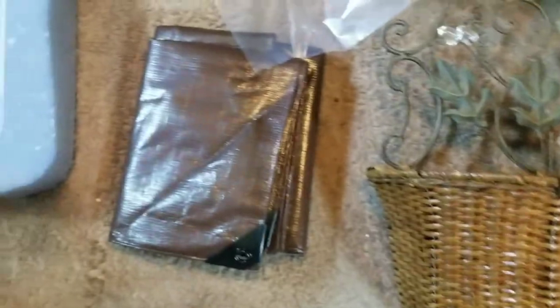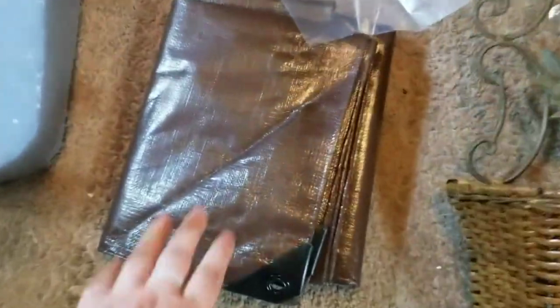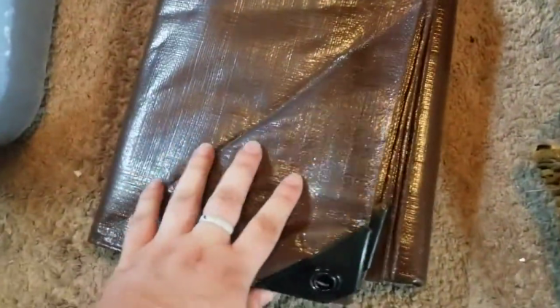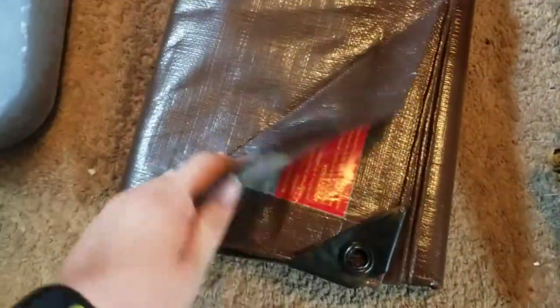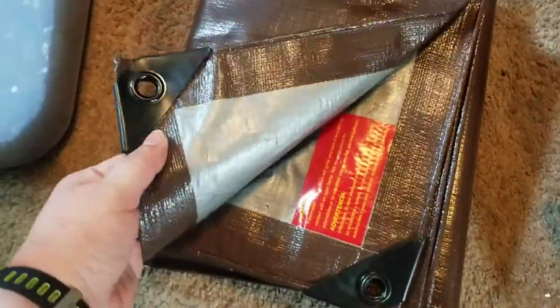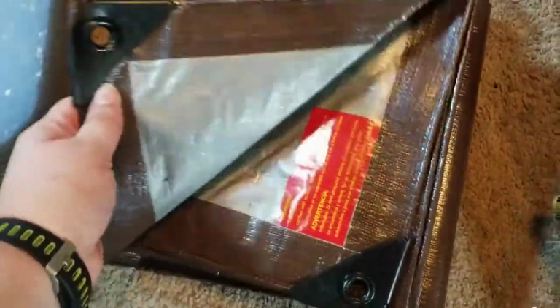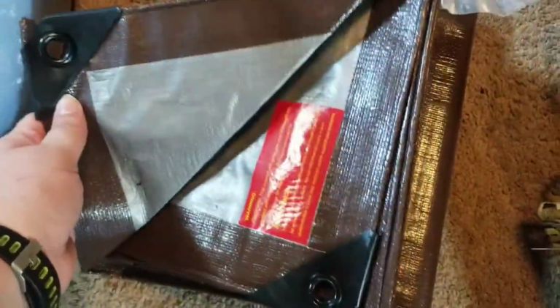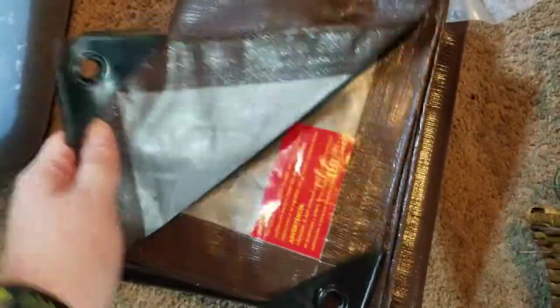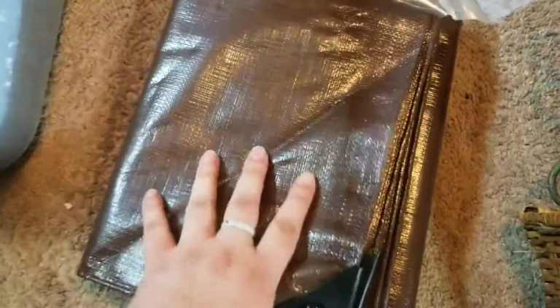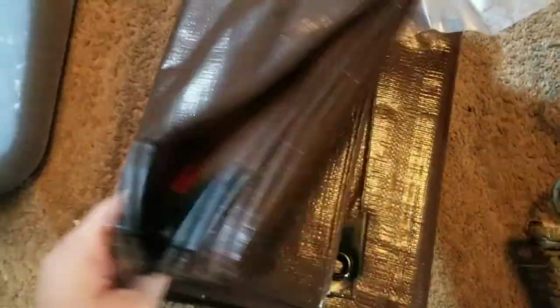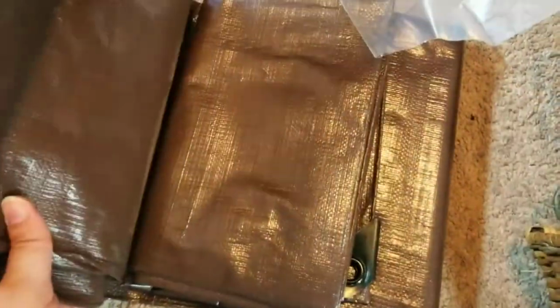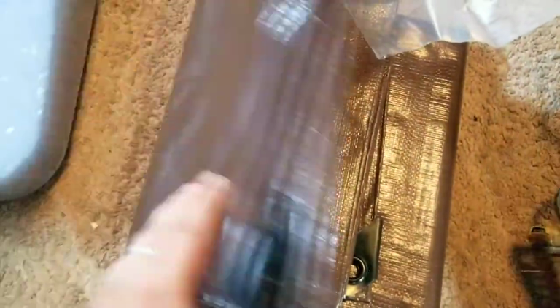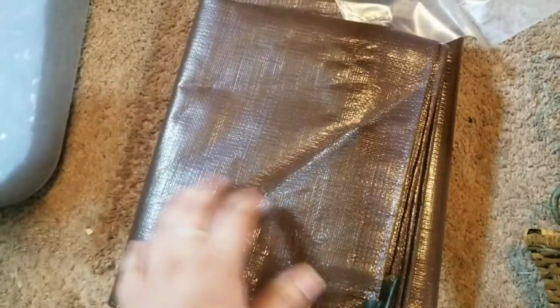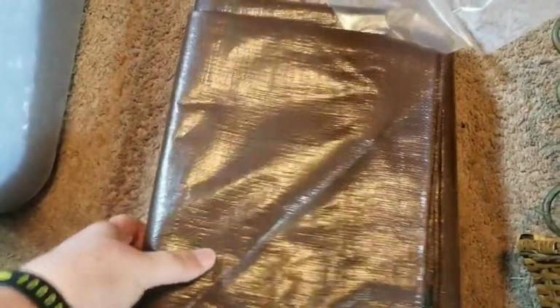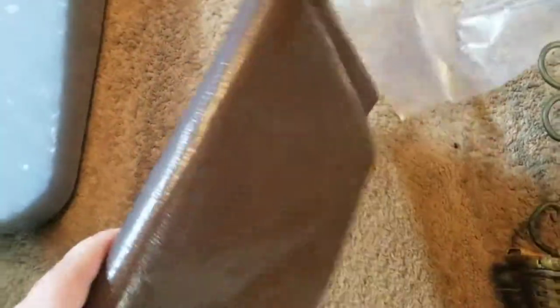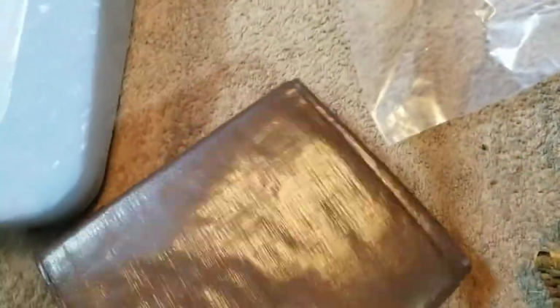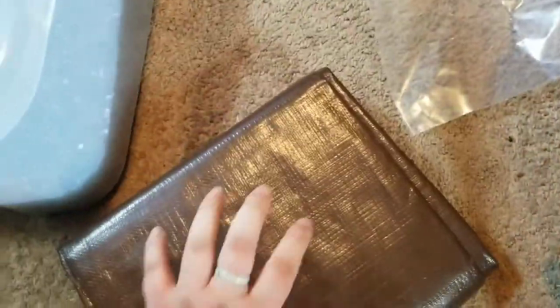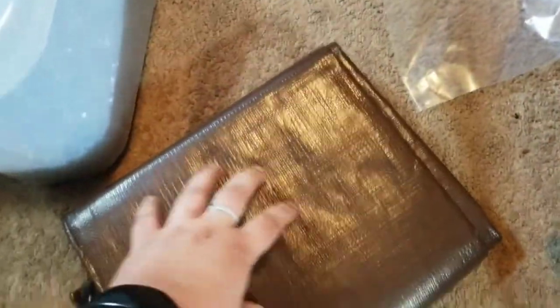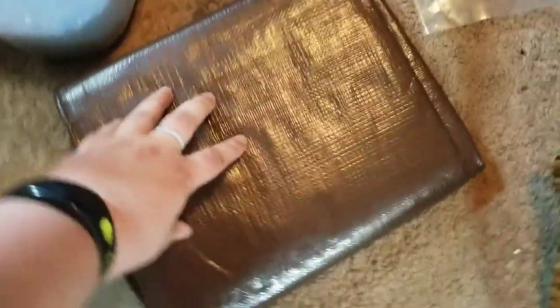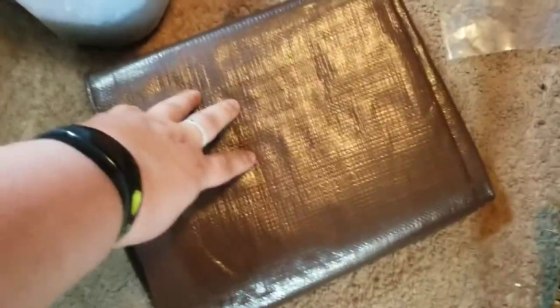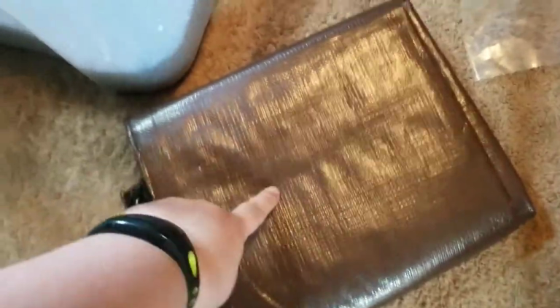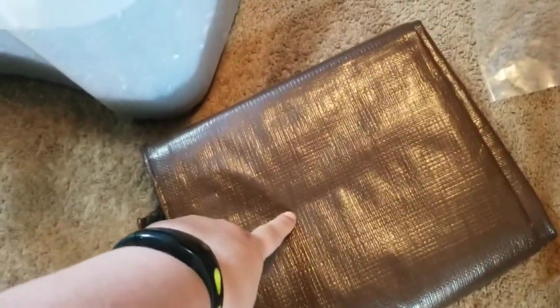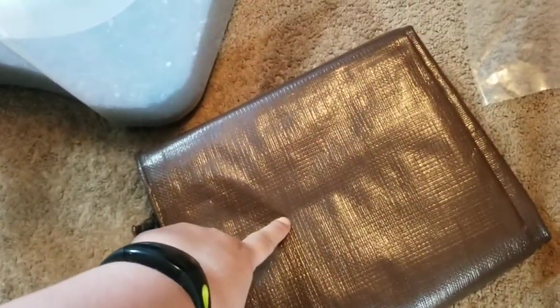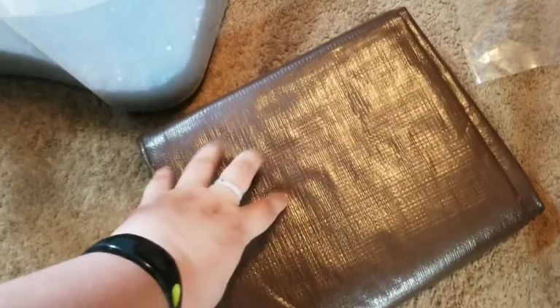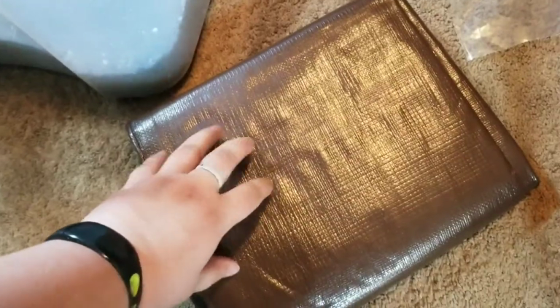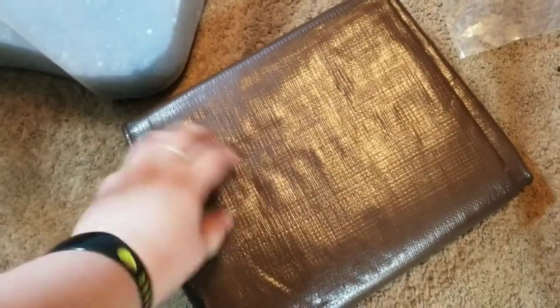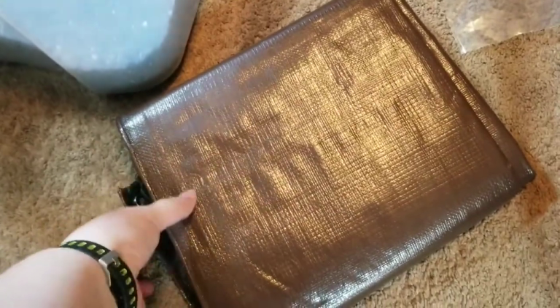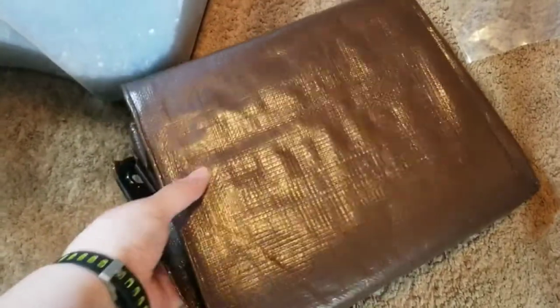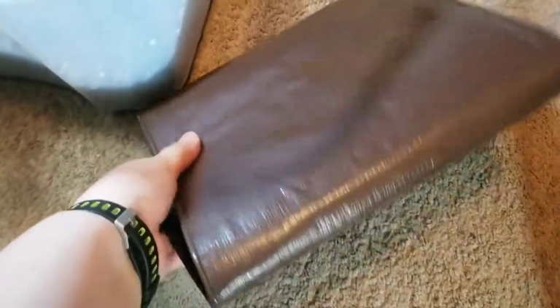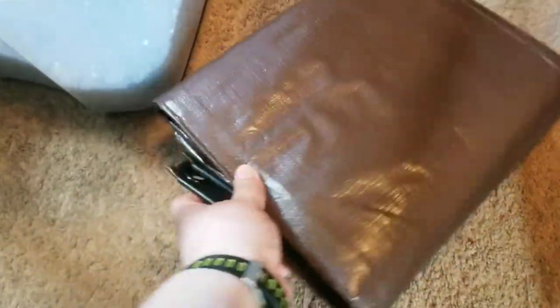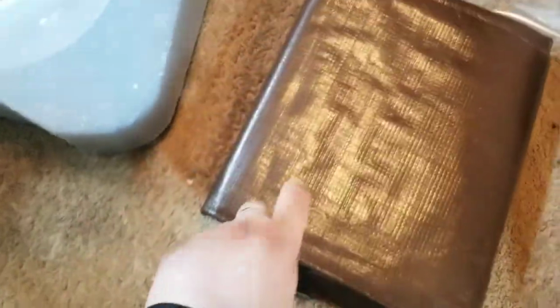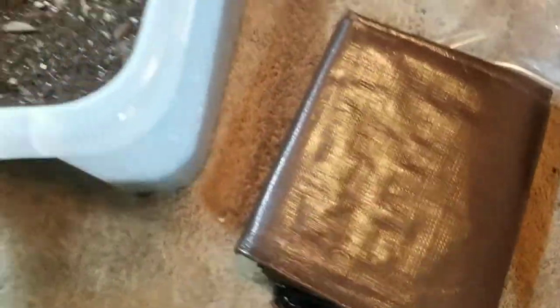I cleaned it up in the bathroom because it was super dusty and gross. We're going to use this tarp to keep the dirt in one place so we can just dump it all out. This is 10 mil, super thick — very good. Should keep our floor and carpet clean.